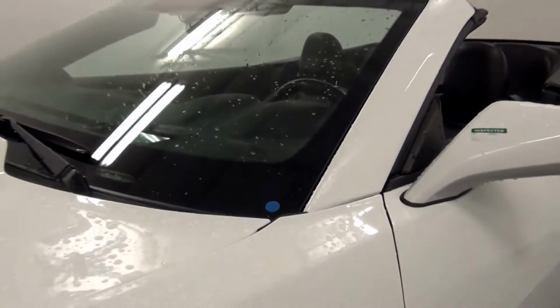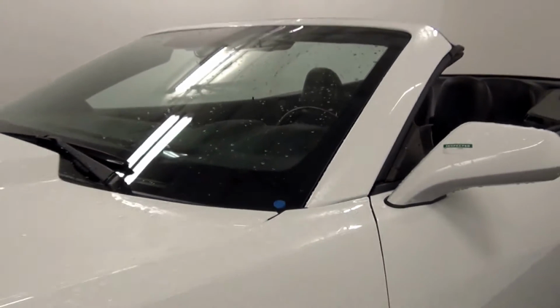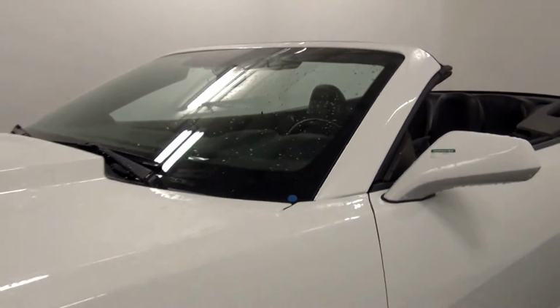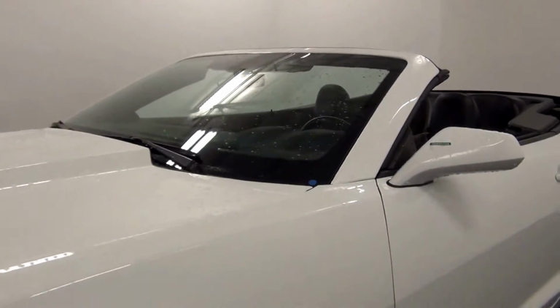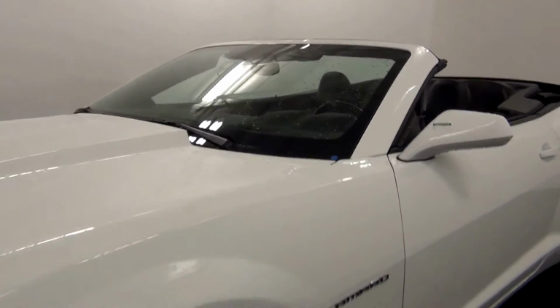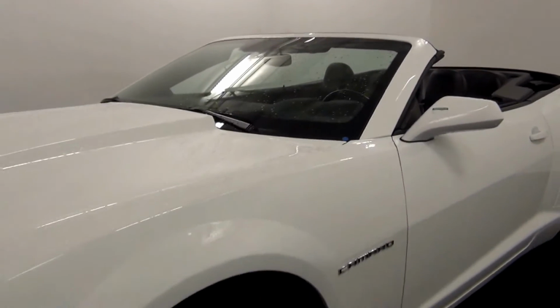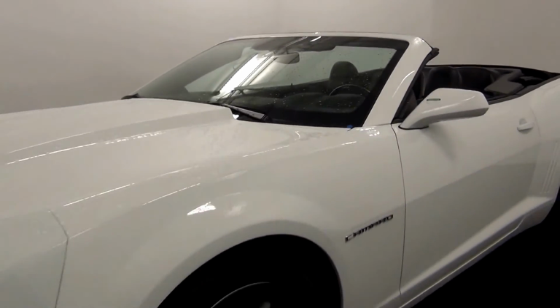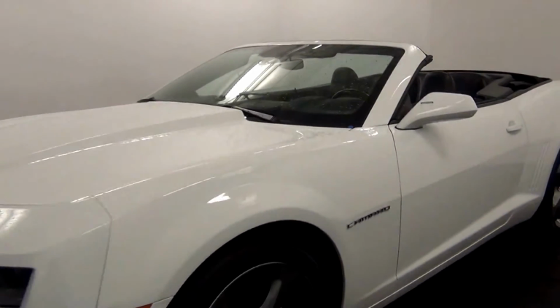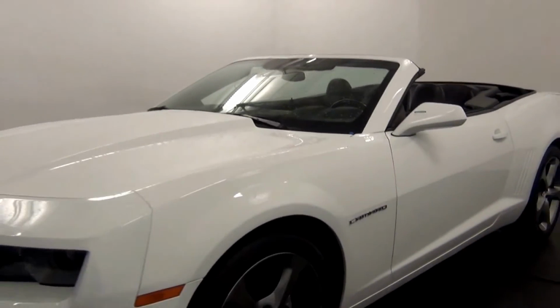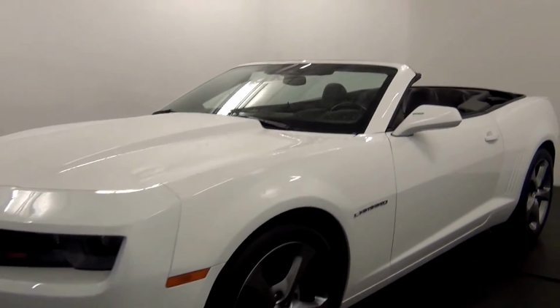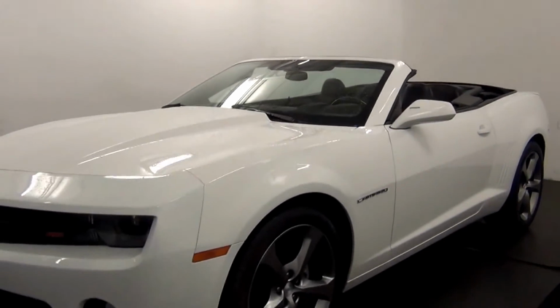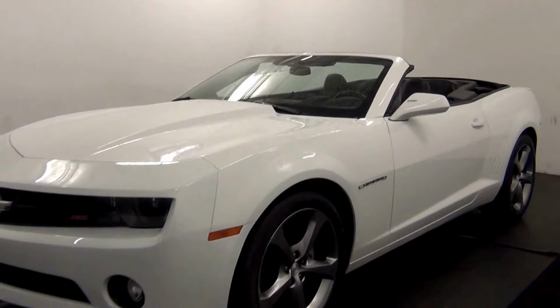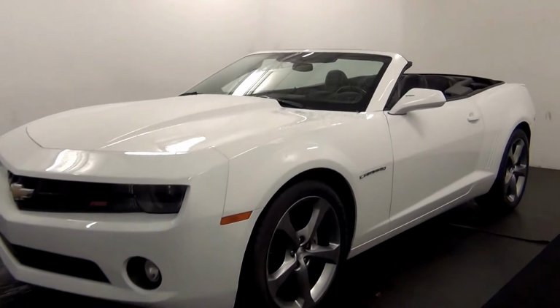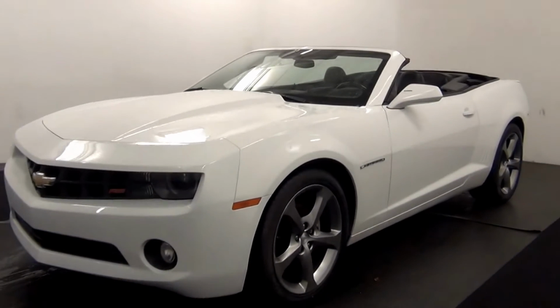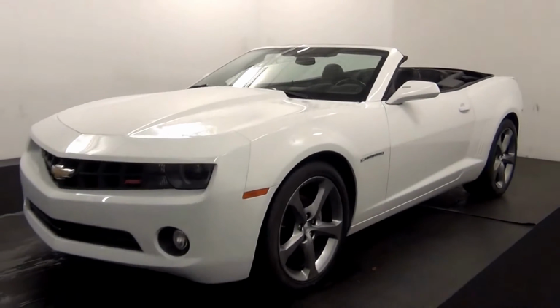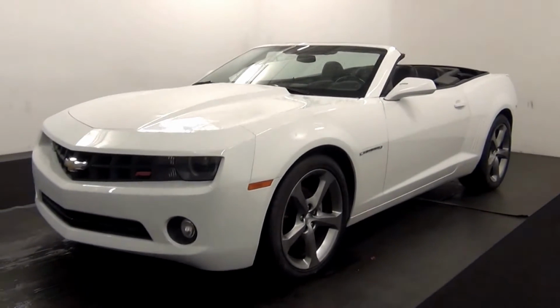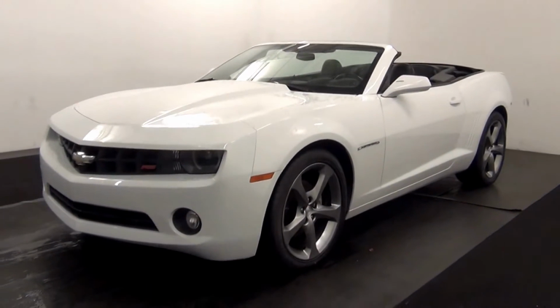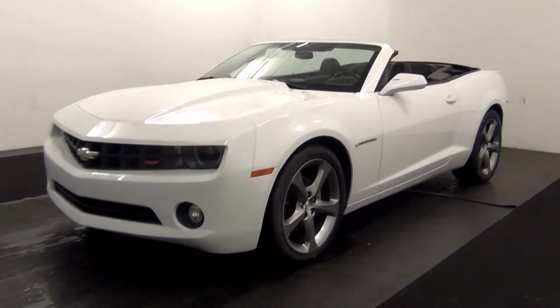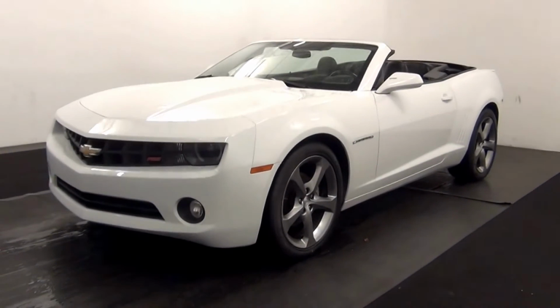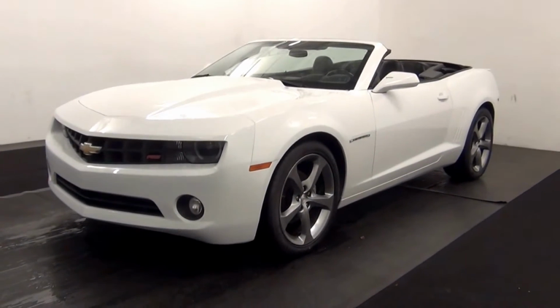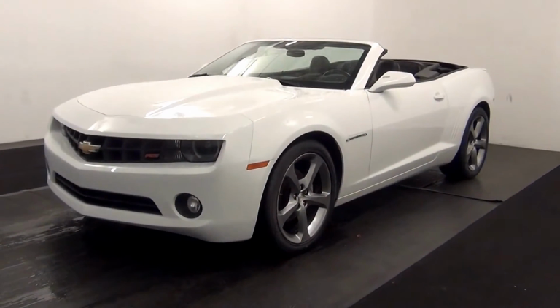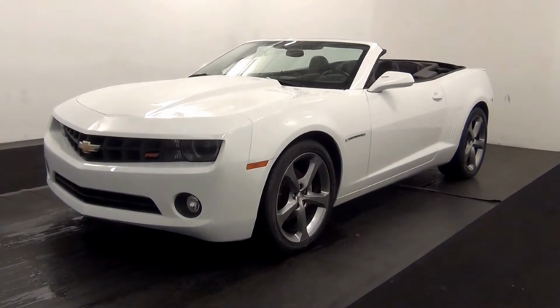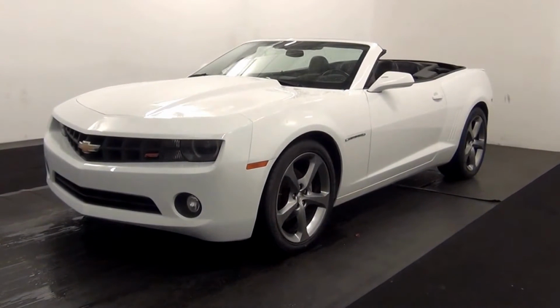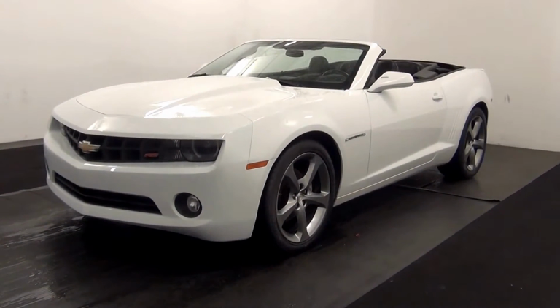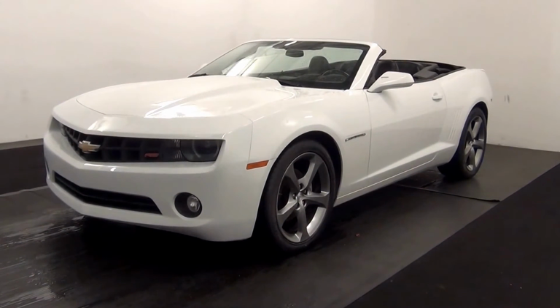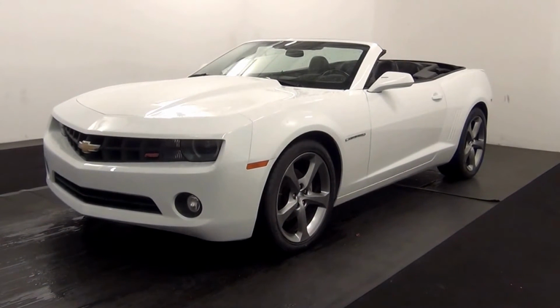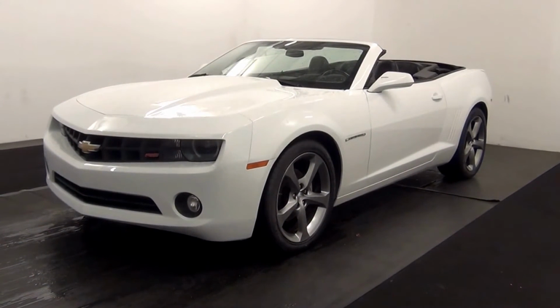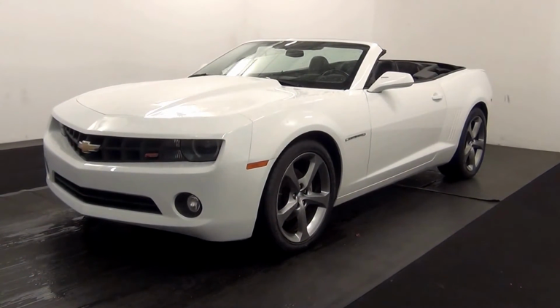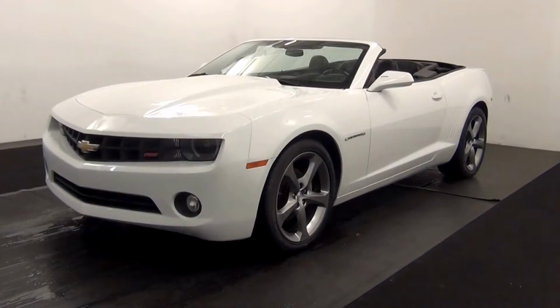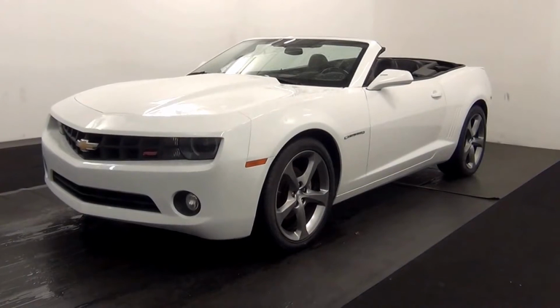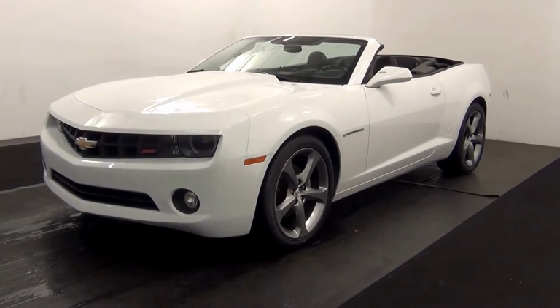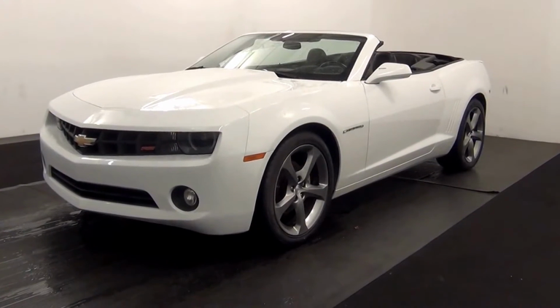Welcome. Today we are going to walk around a 2013 Chevy Camaro, stock number AB49981.